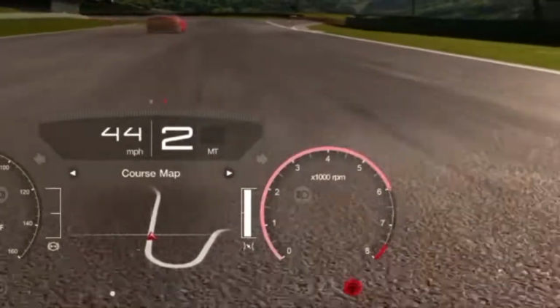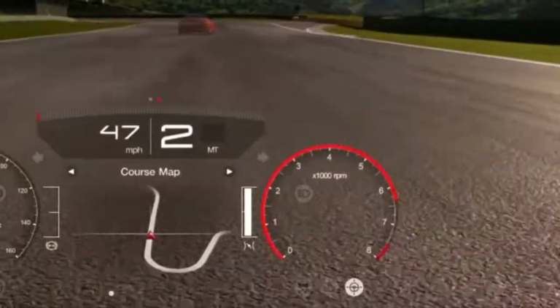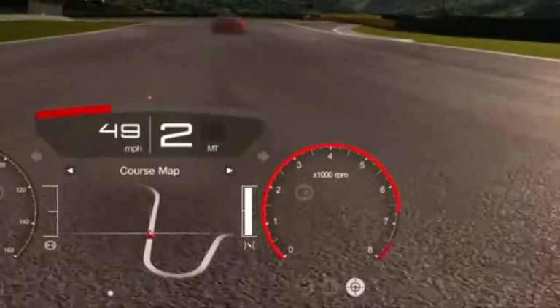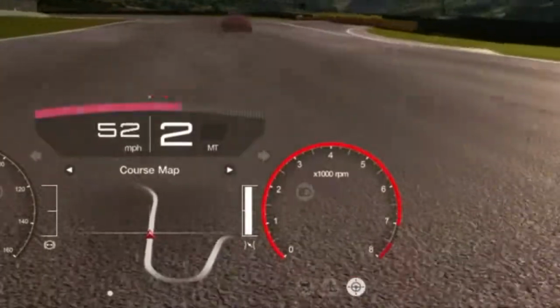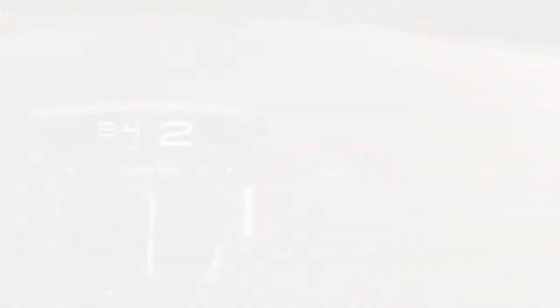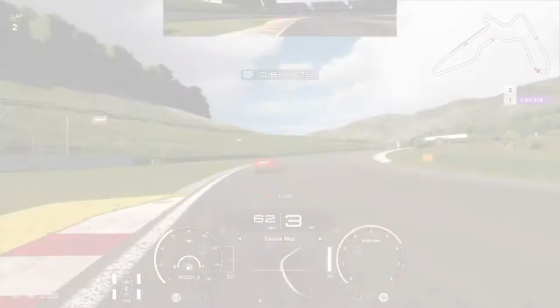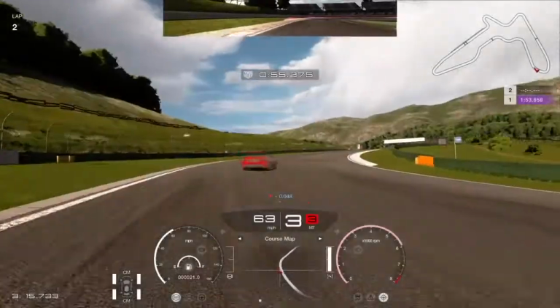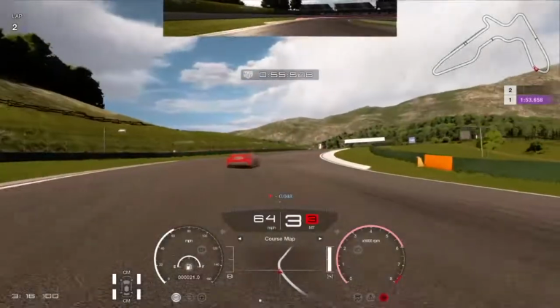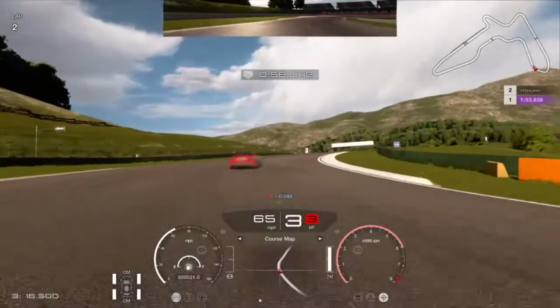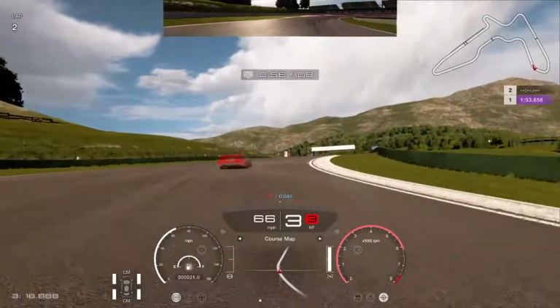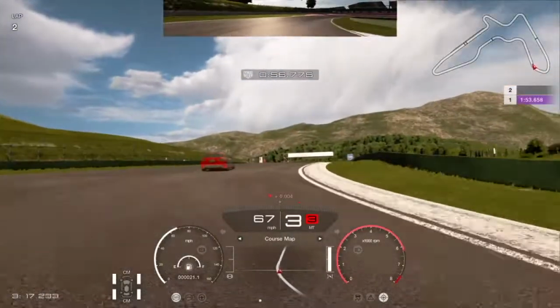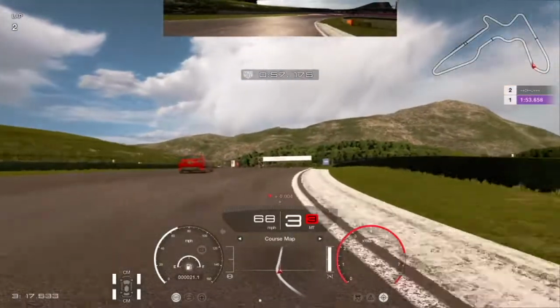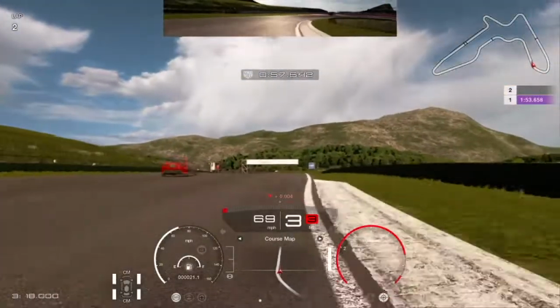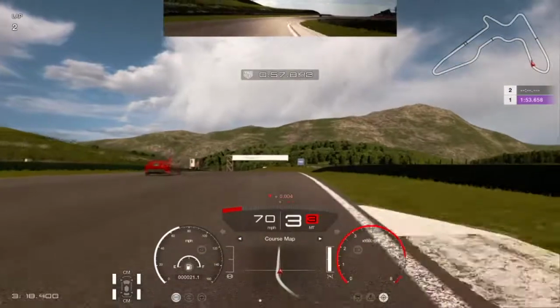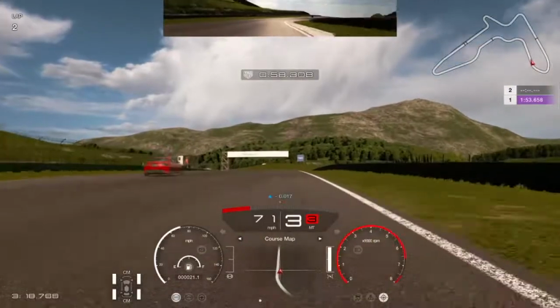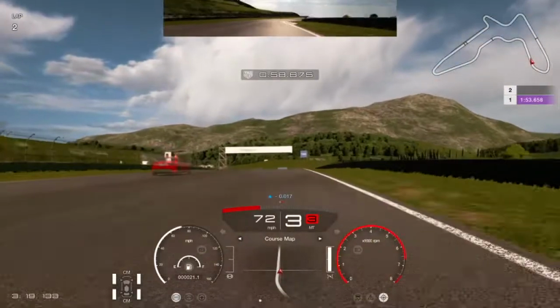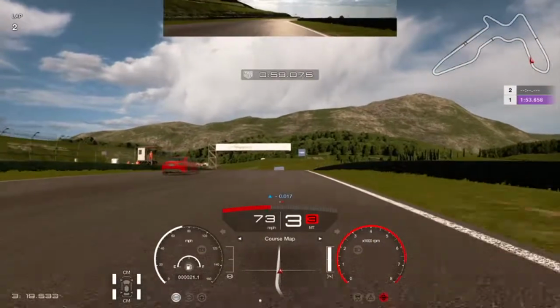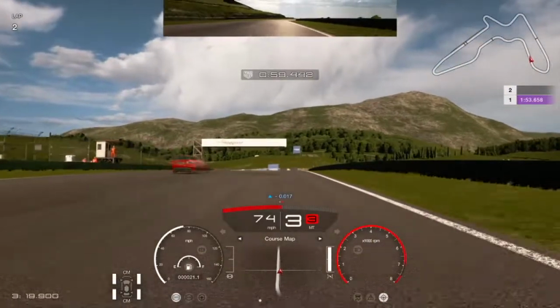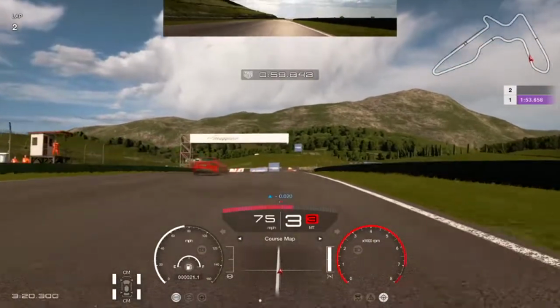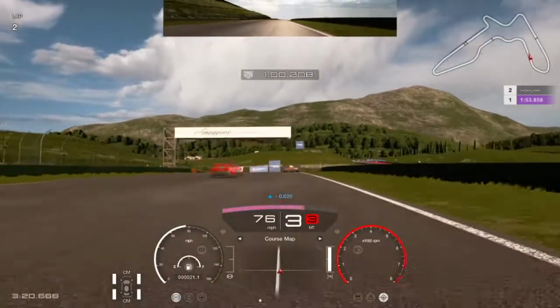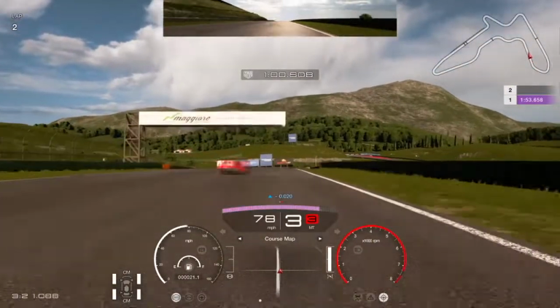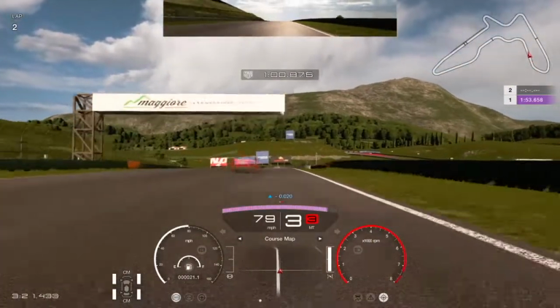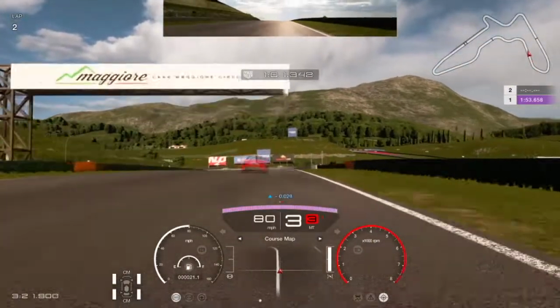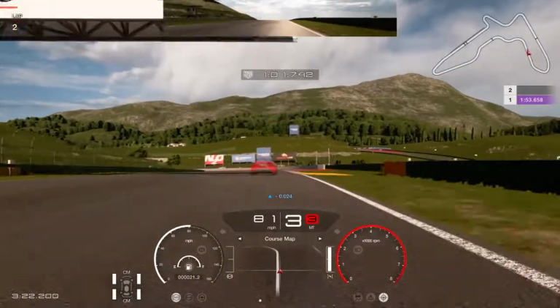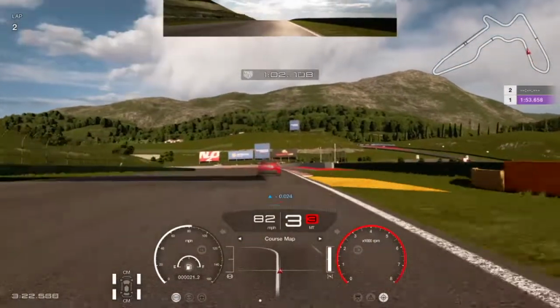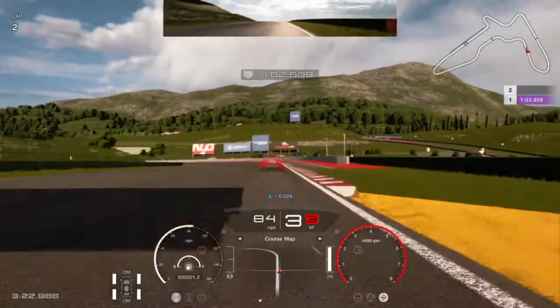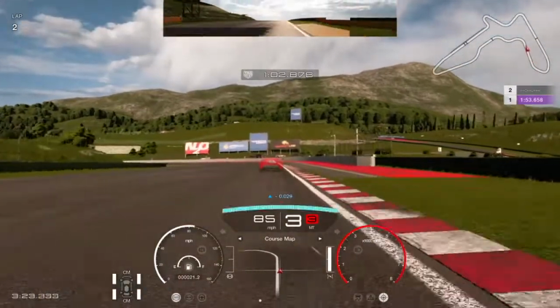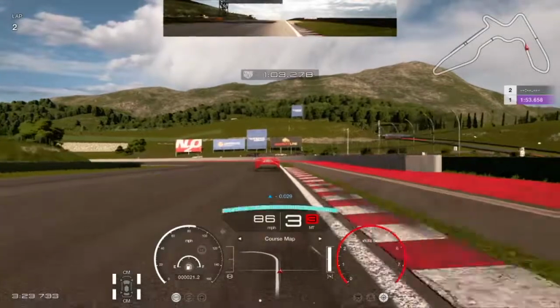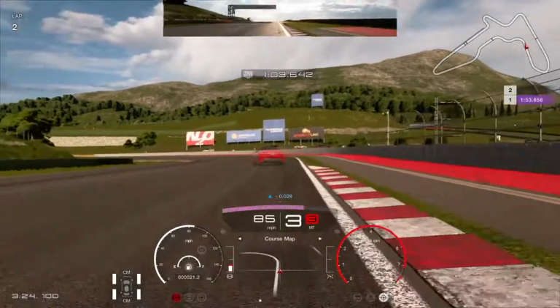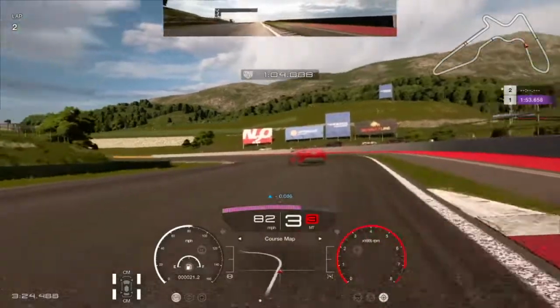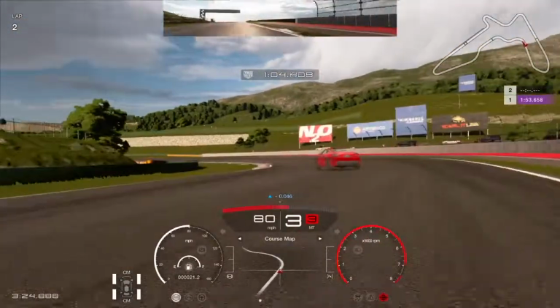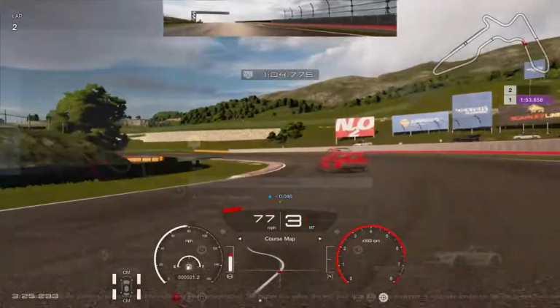It never feels like it's disrupting you. And what's more, it comes in a couple different flavors: you have Mild Counter Steering Assist and Strong Counter Steering Assist. This just dictates when it kicks in and how much slip angle it allows for.